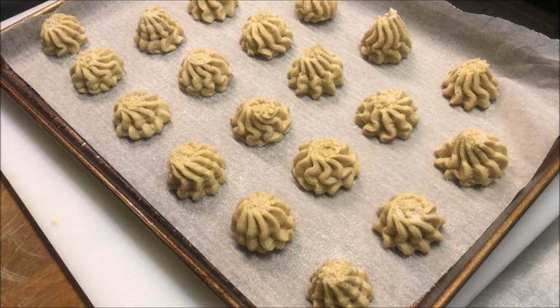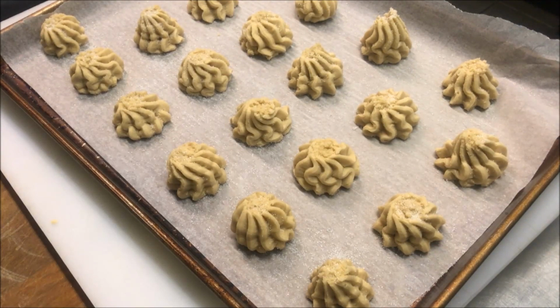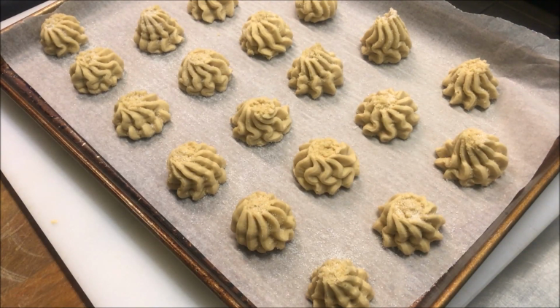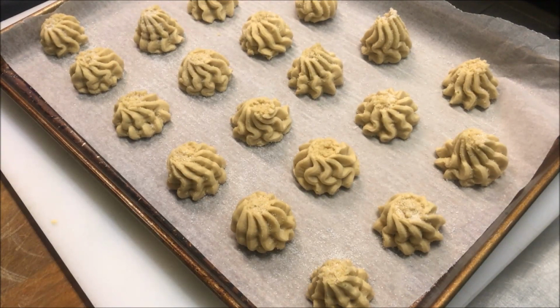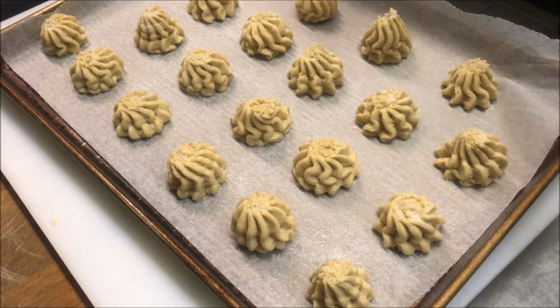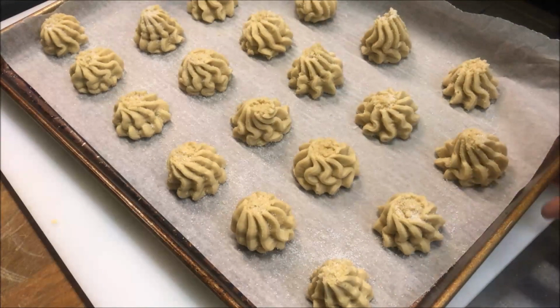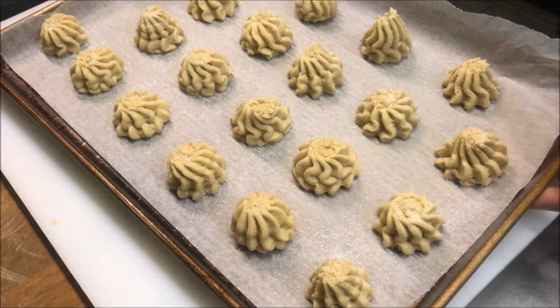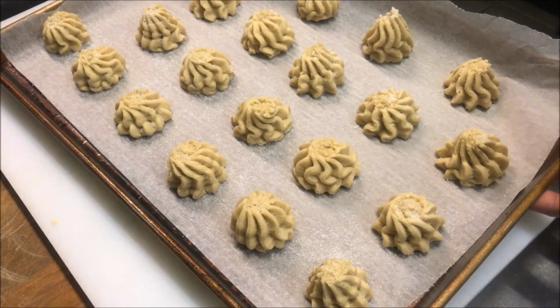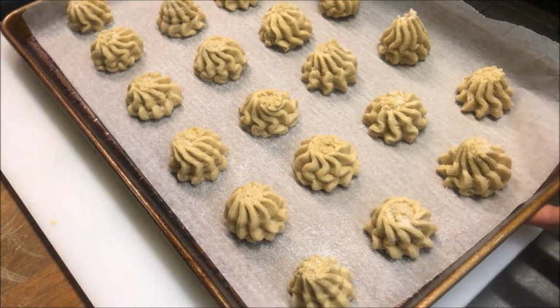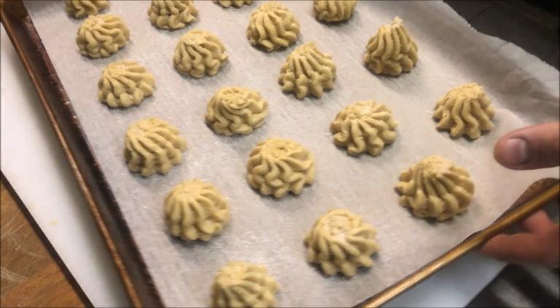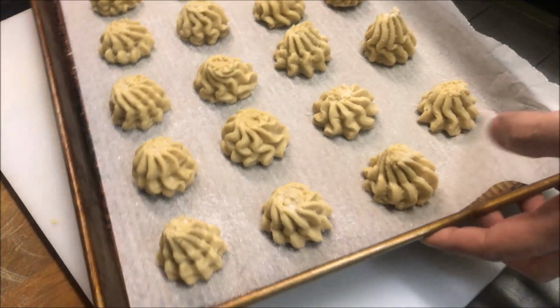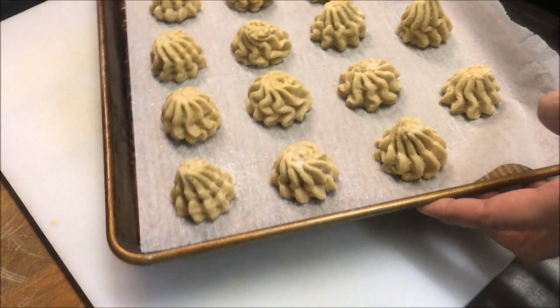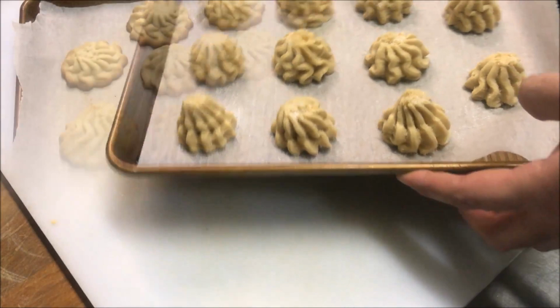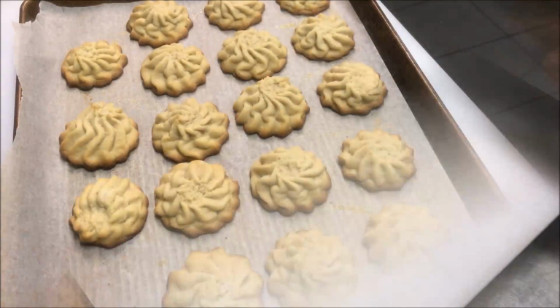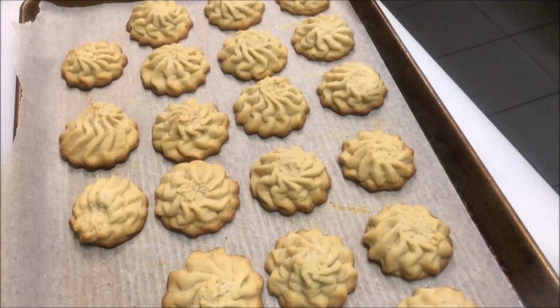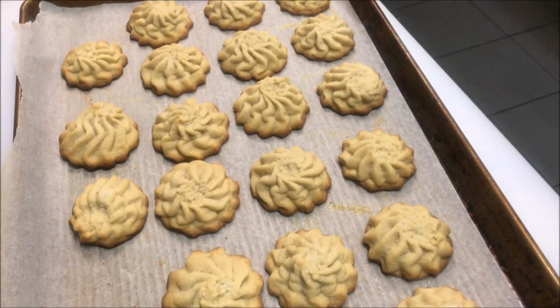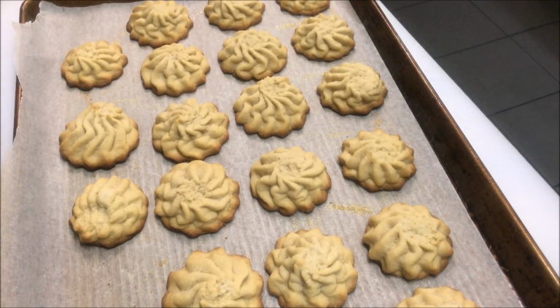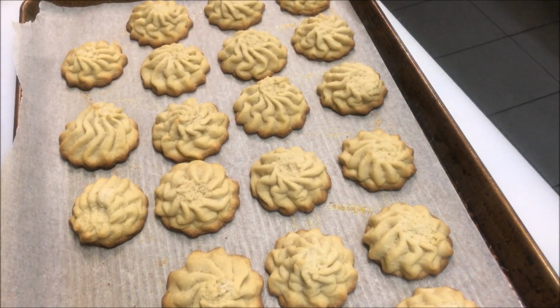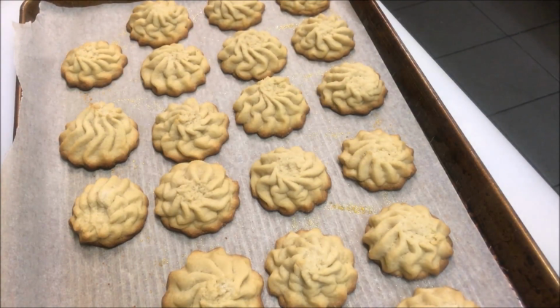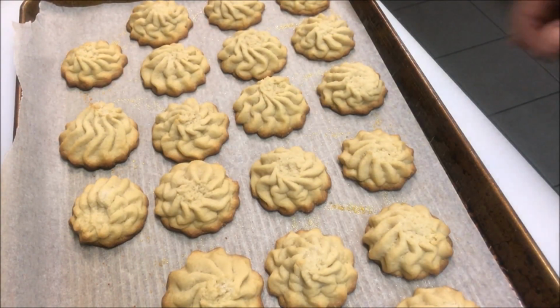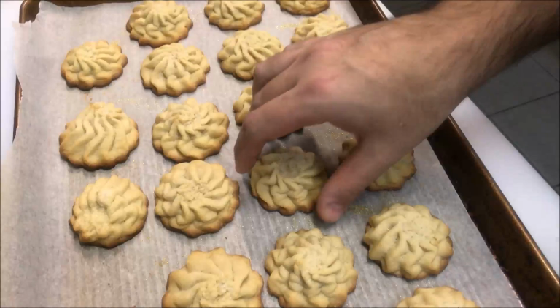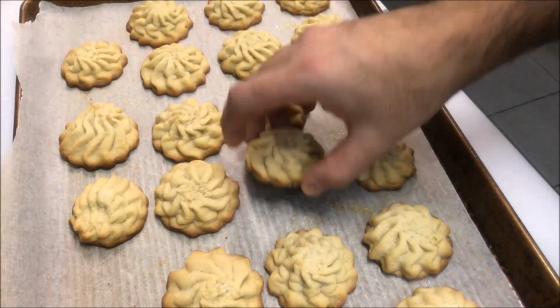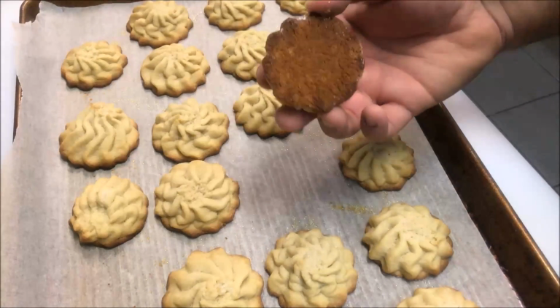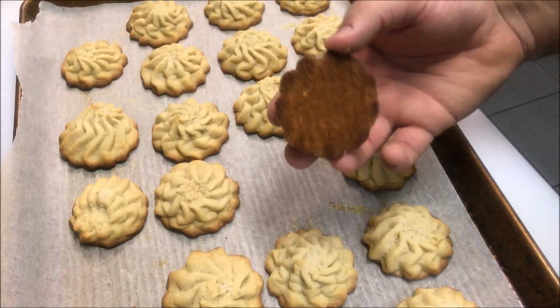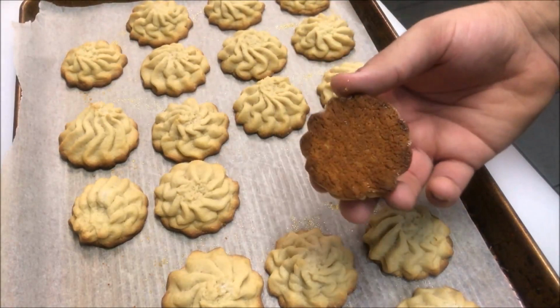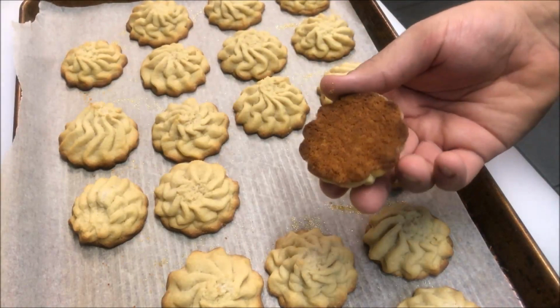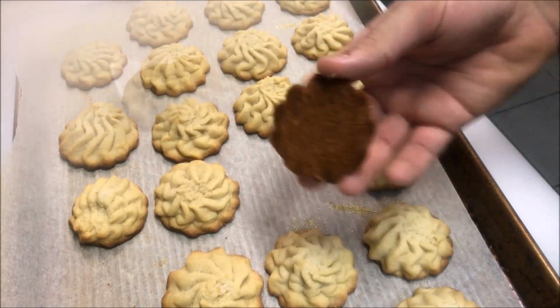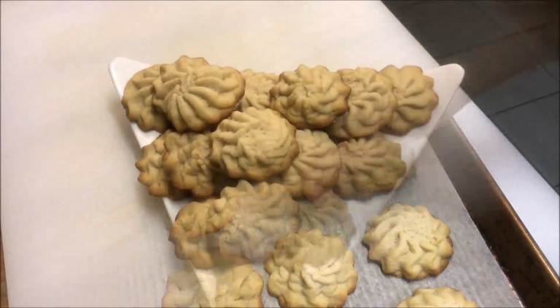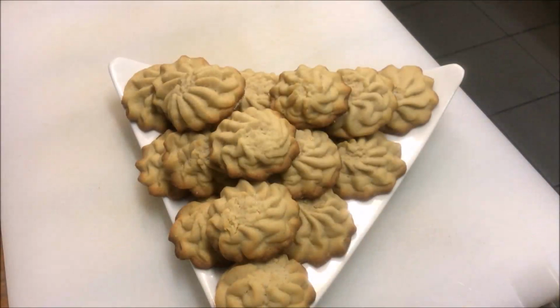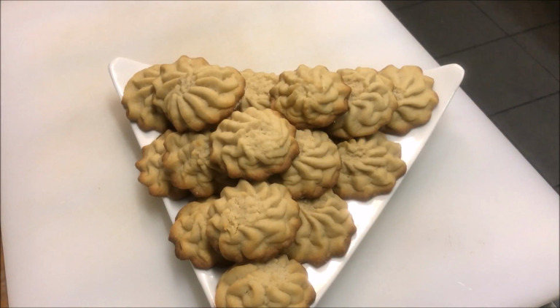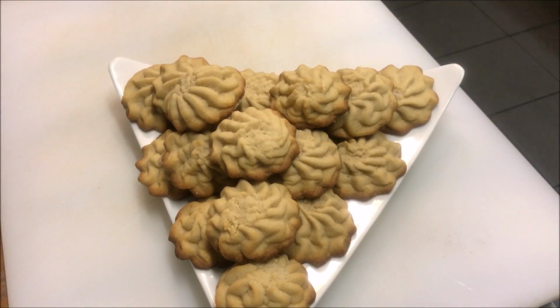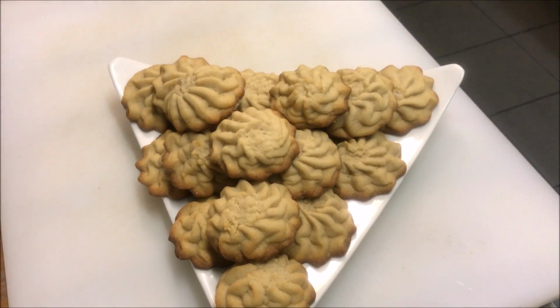Okay, so provided your oven's ready, we'll go straight in. We're looking for a total baking time between 12 to 15 minutes. And there we have it after 15 minutes — just look at that beautiful golden brown colour. And there we have it ready to be served.